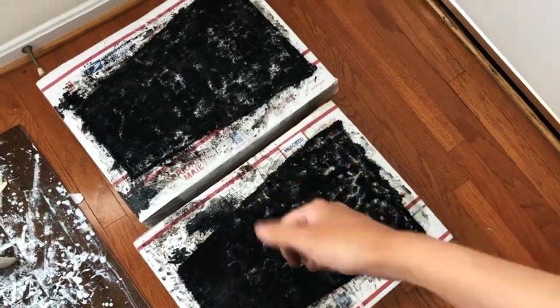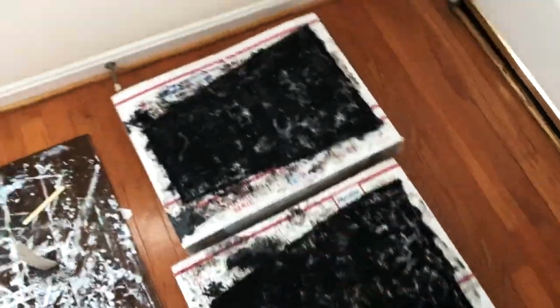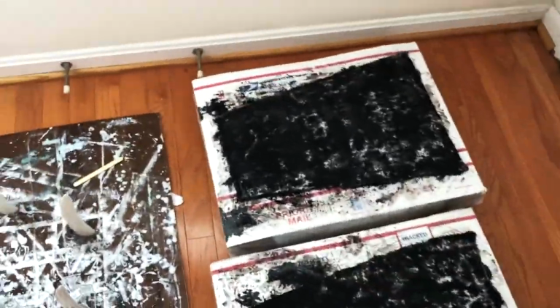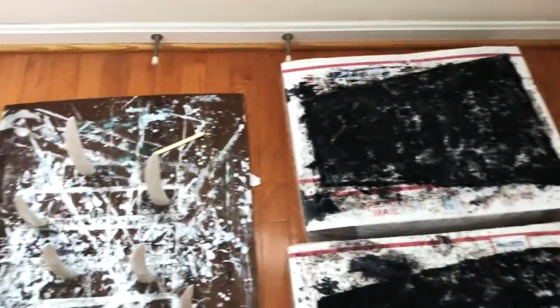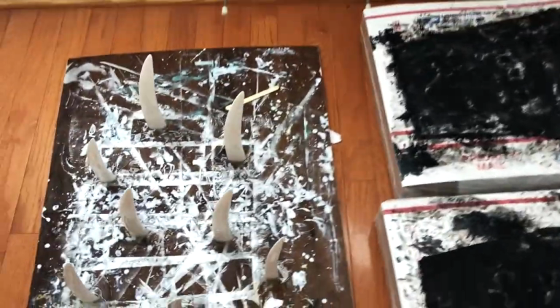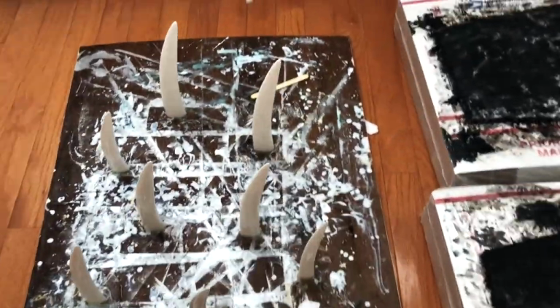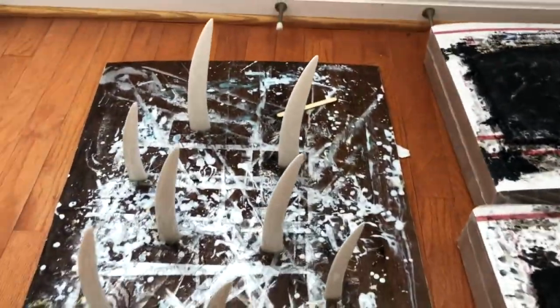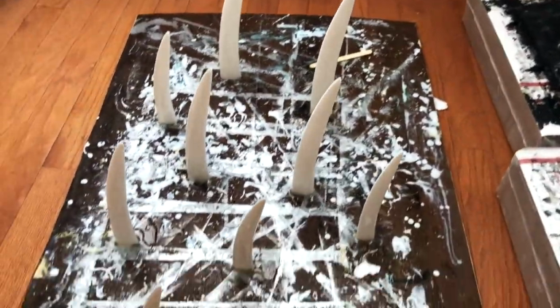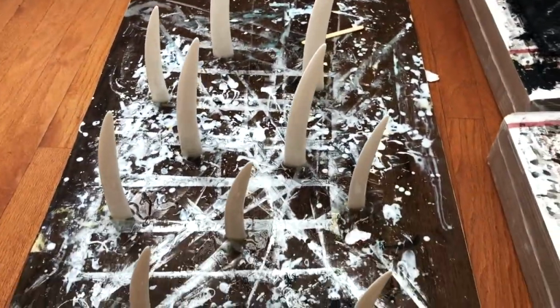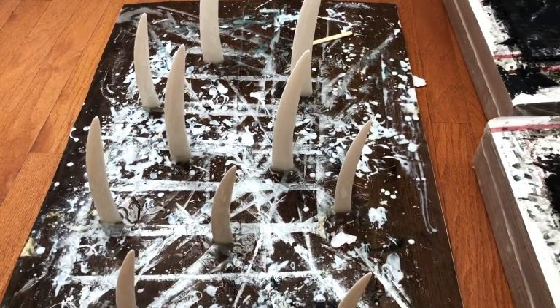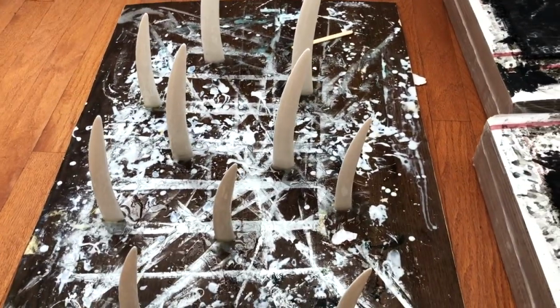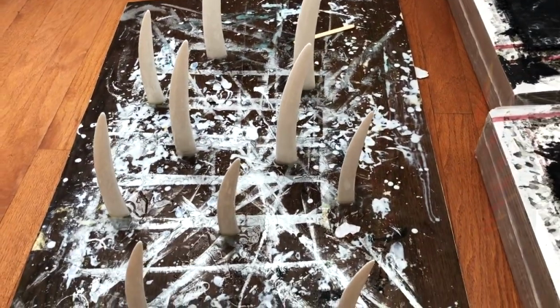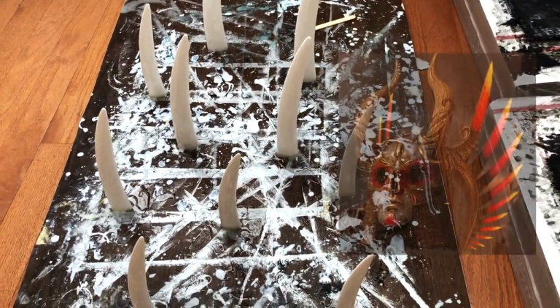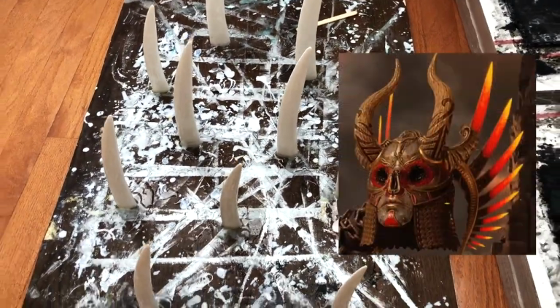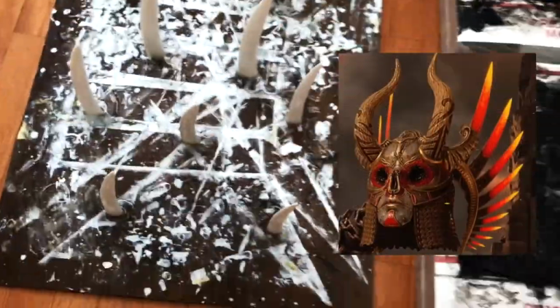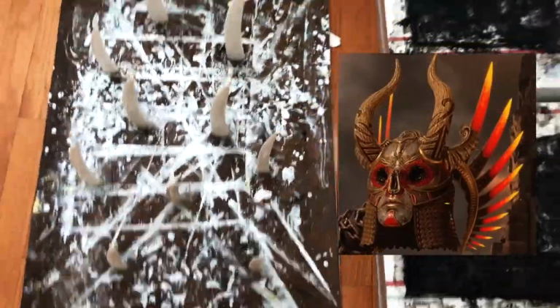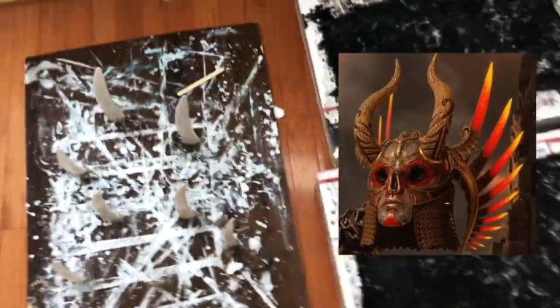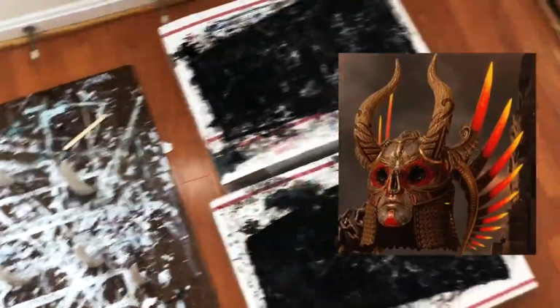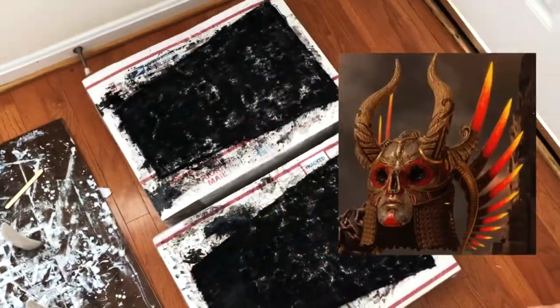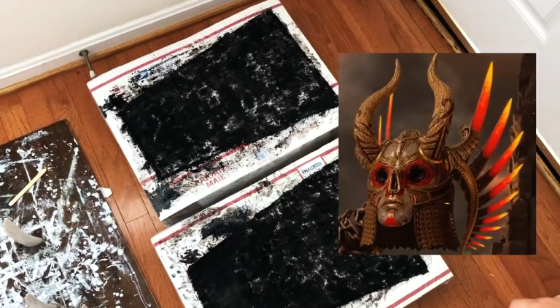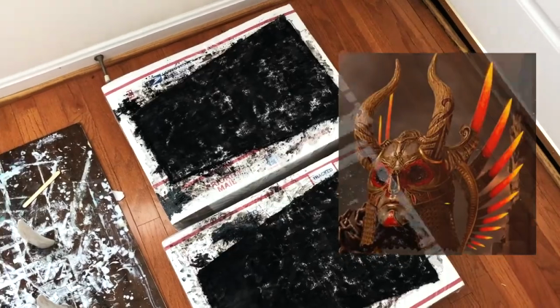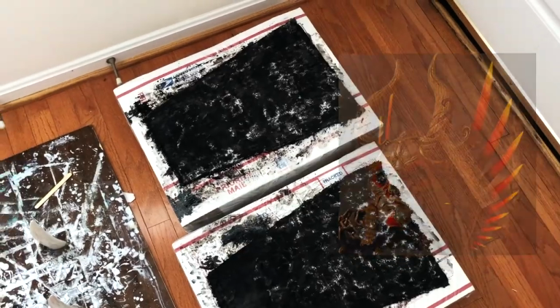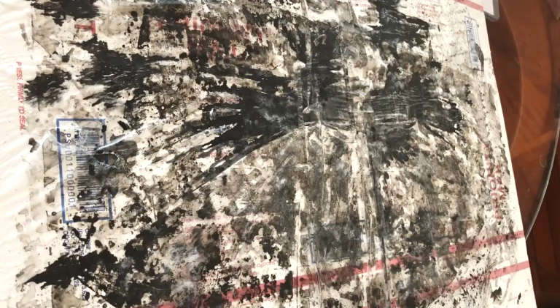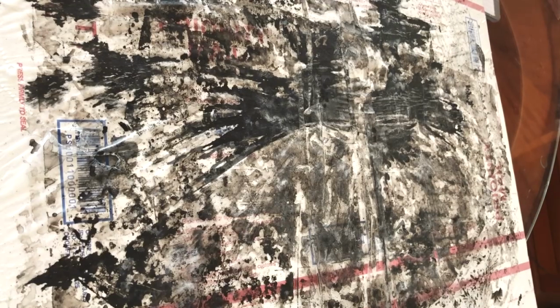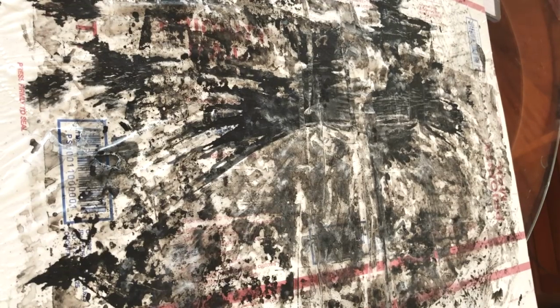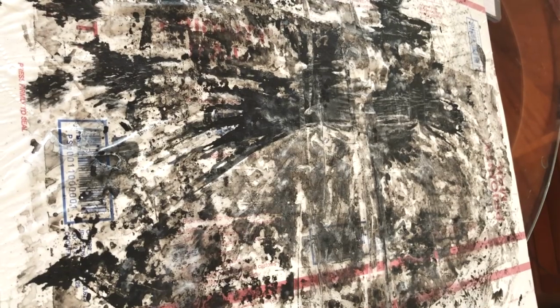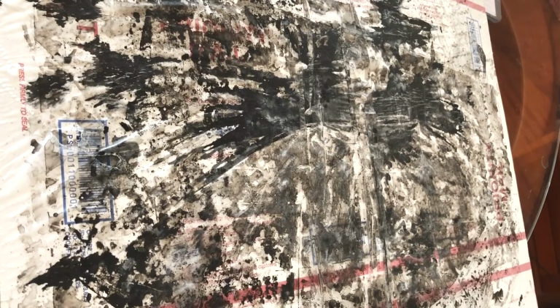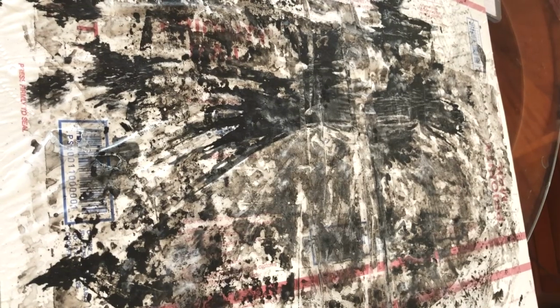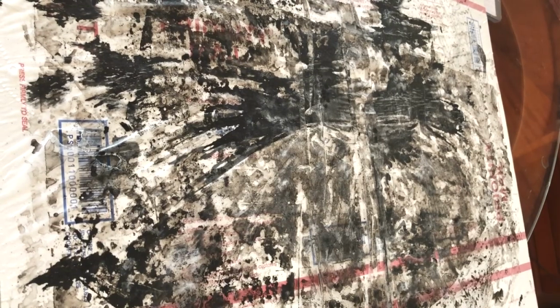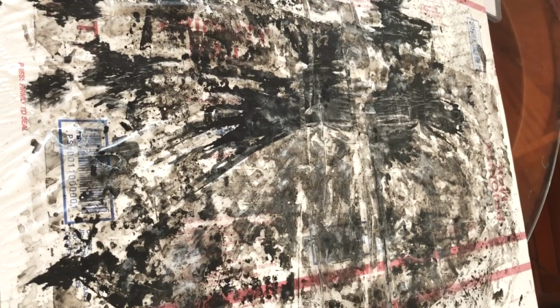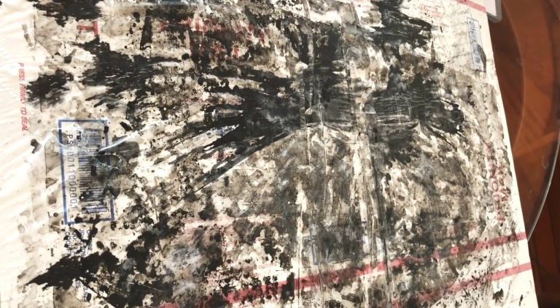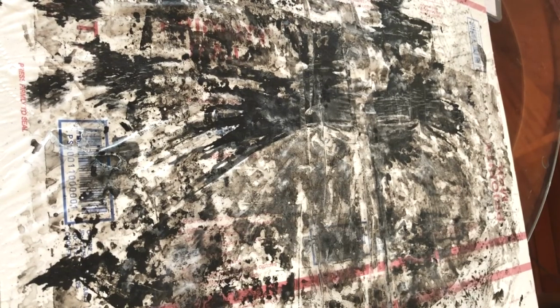If you're wondering what that is, that's just Gondul's glowing horn parts I 3D printed and modeled, and now just drying with resin. I'll make a video about it later.